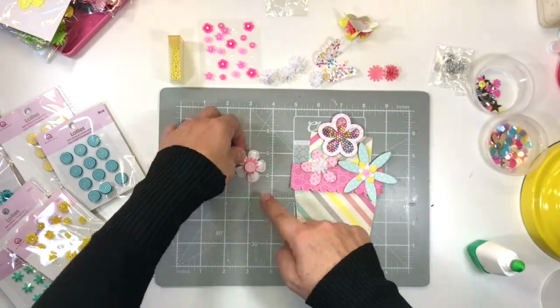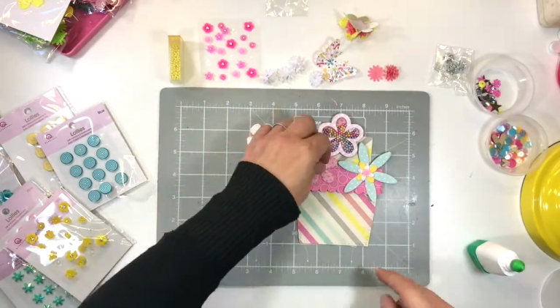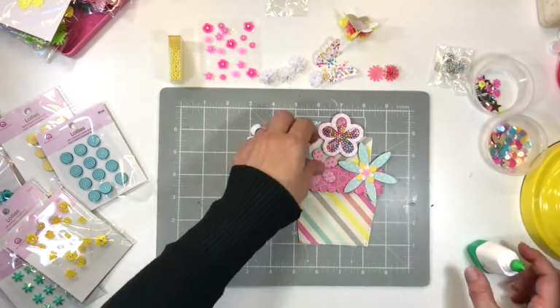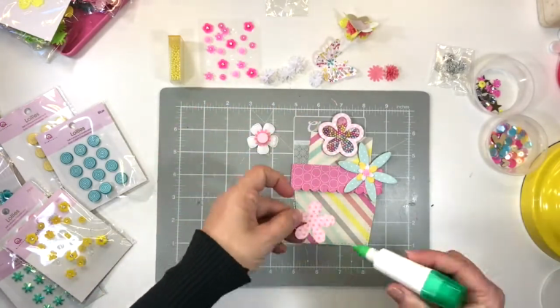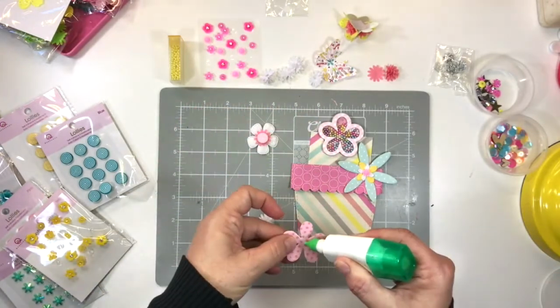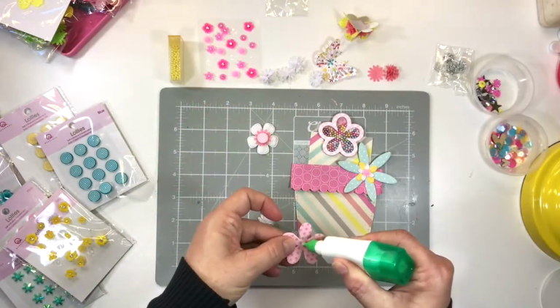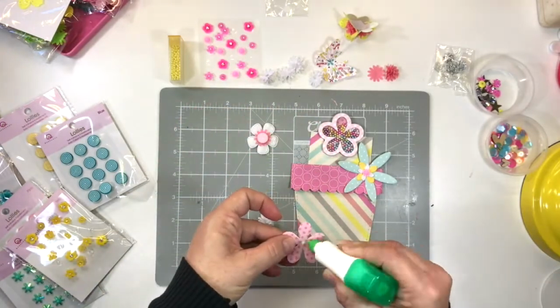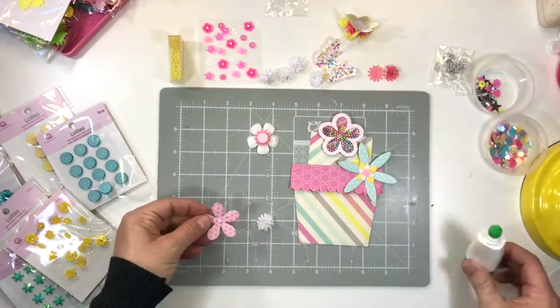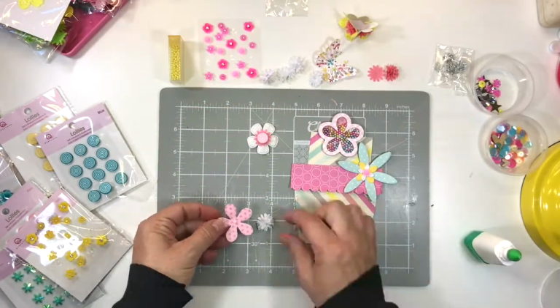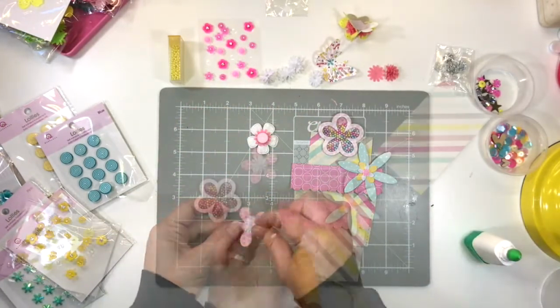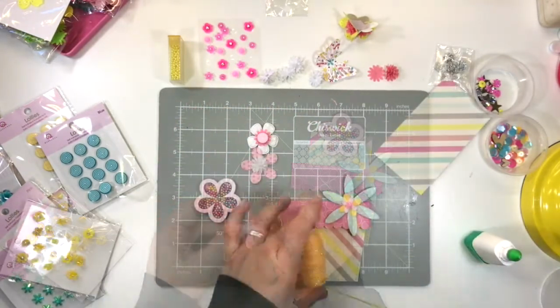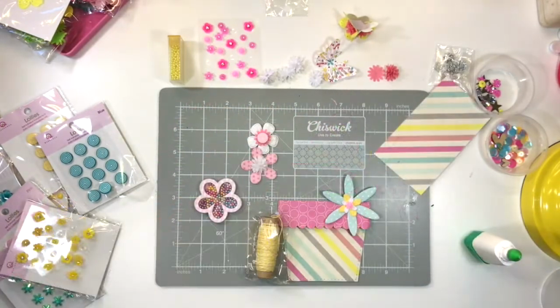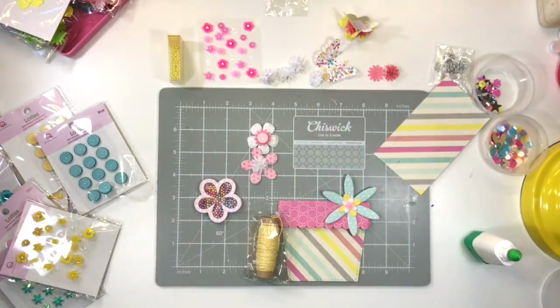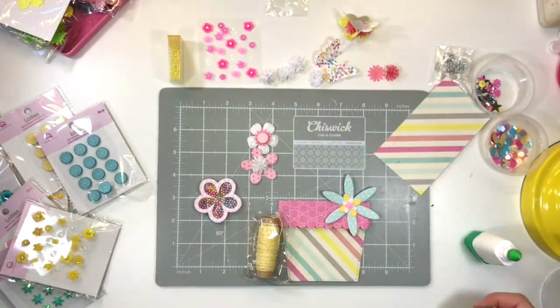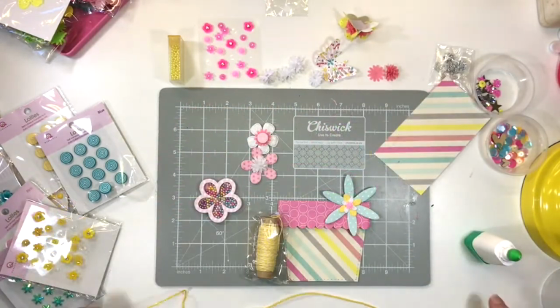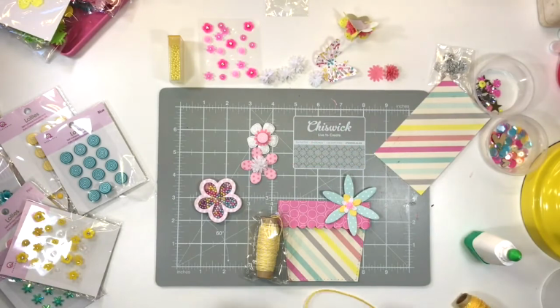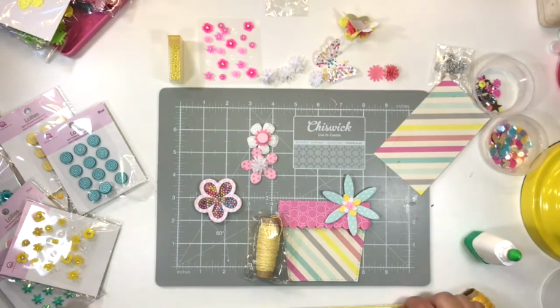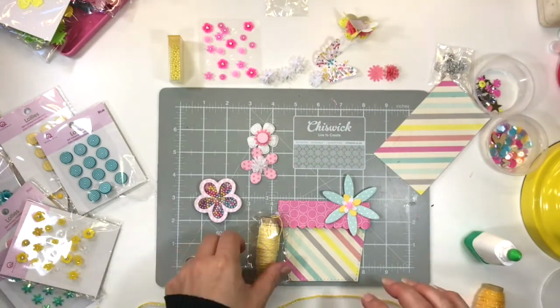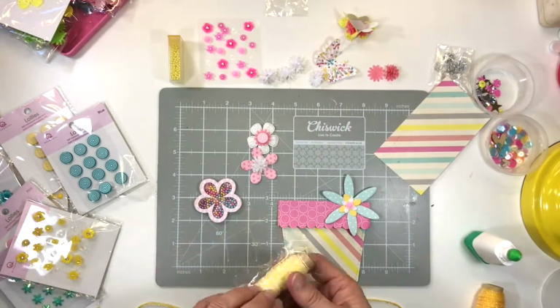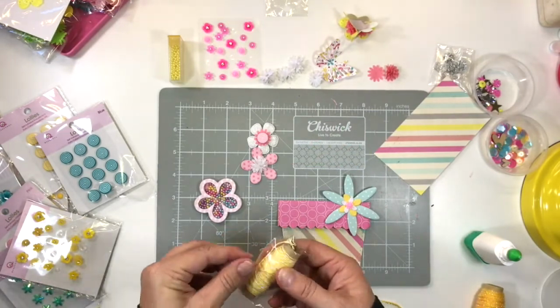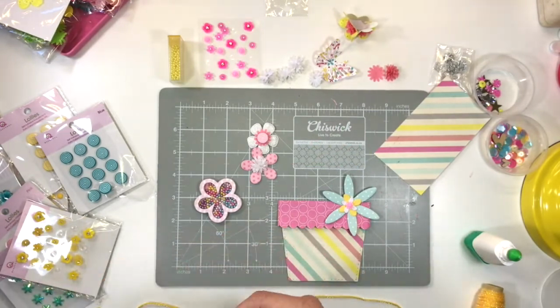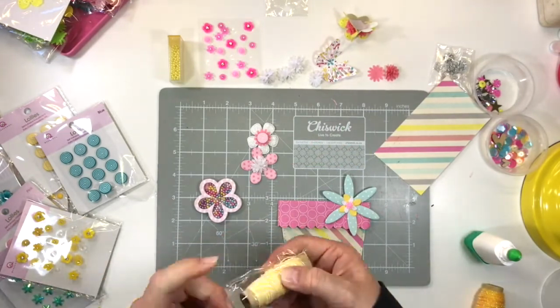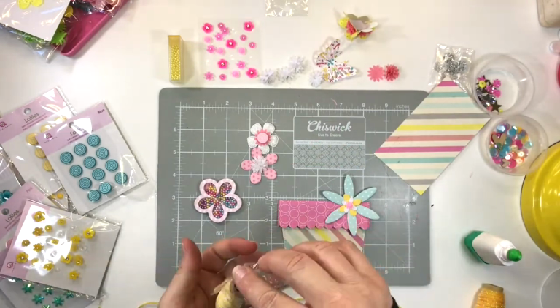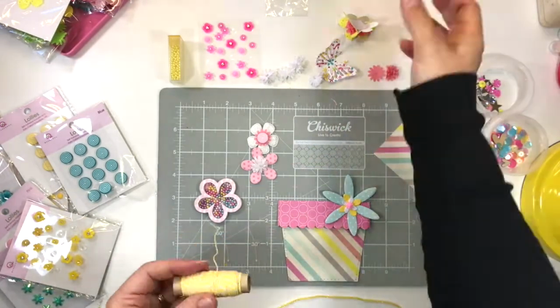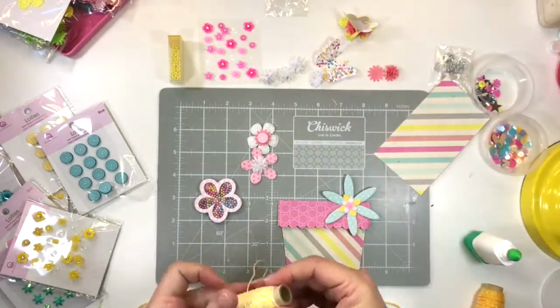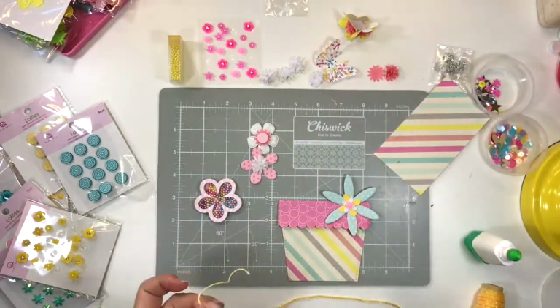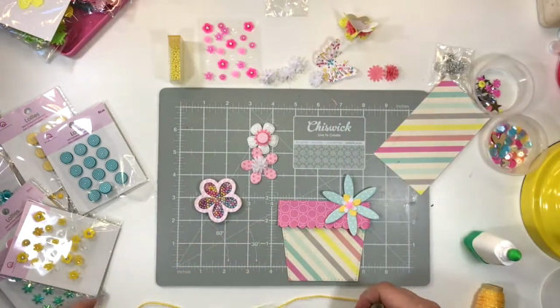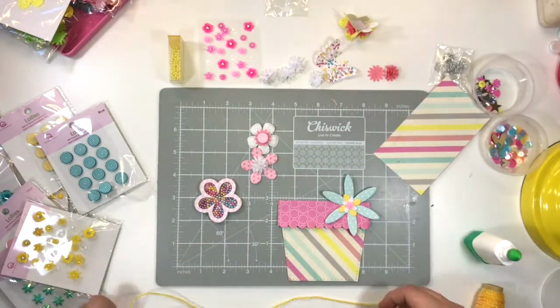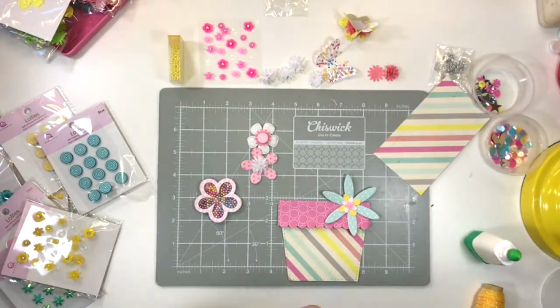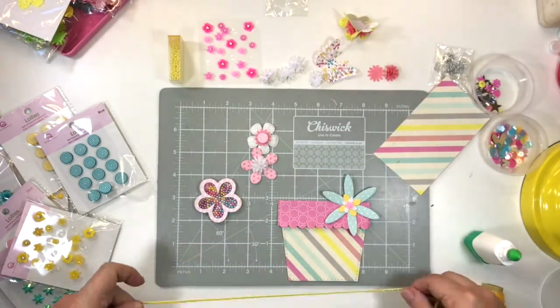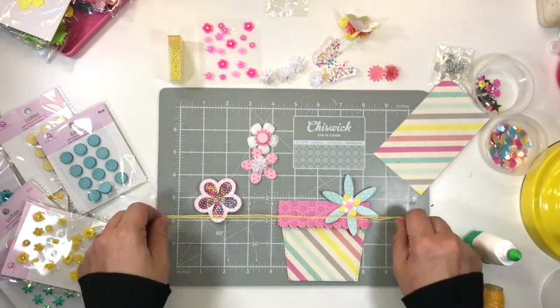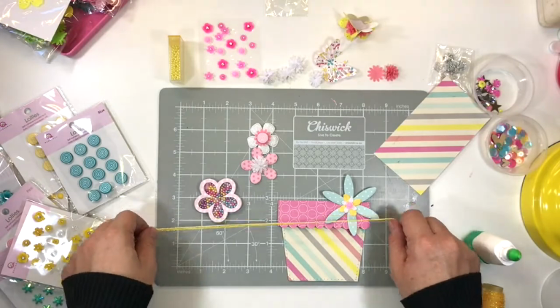I've just taken an iridescent flower shape, pulled apart a palm flower, attached a single layer, and then popped a little lollipop bling bit on top.